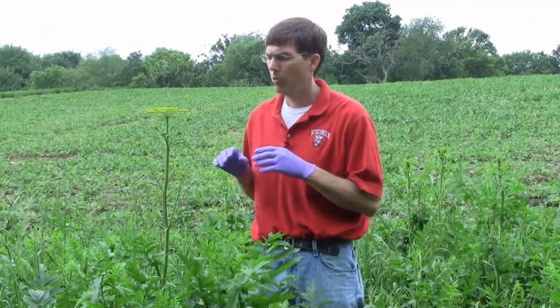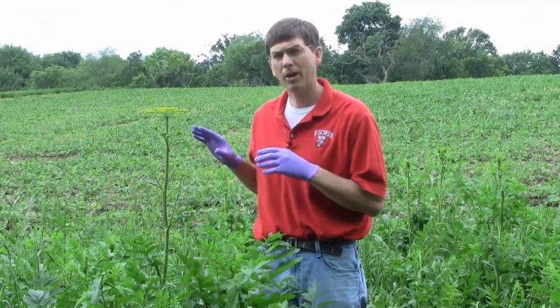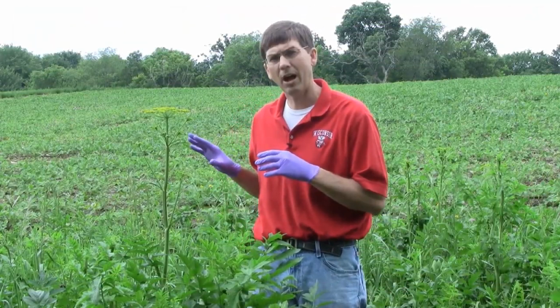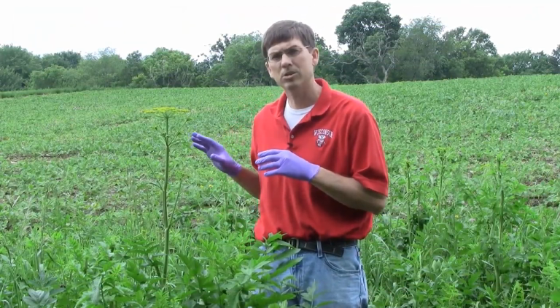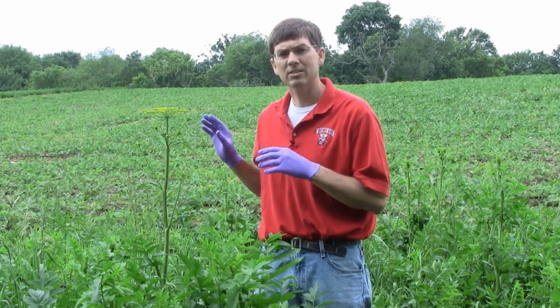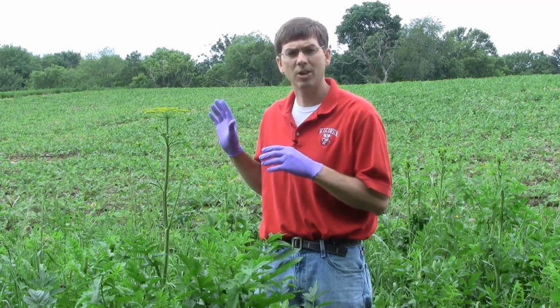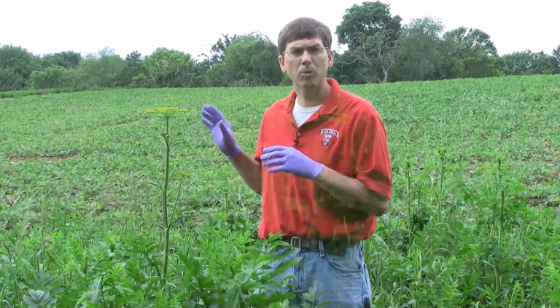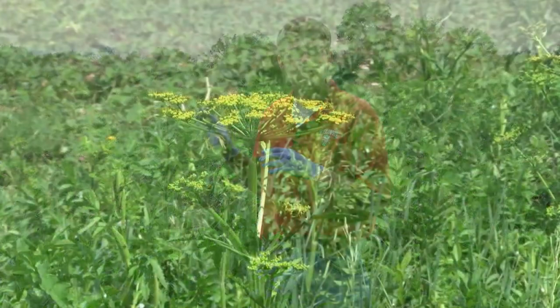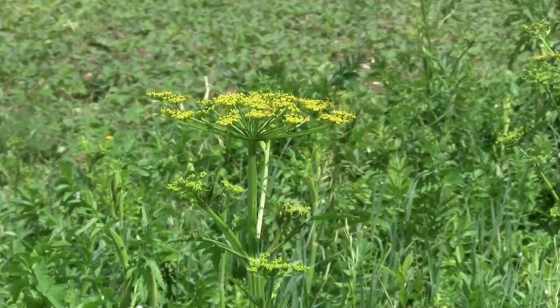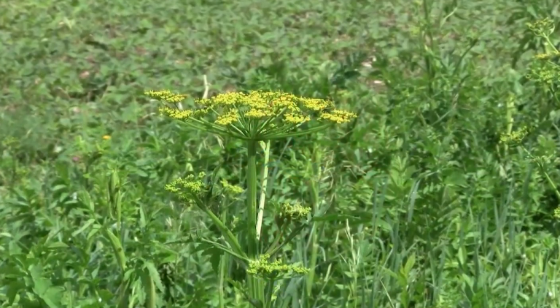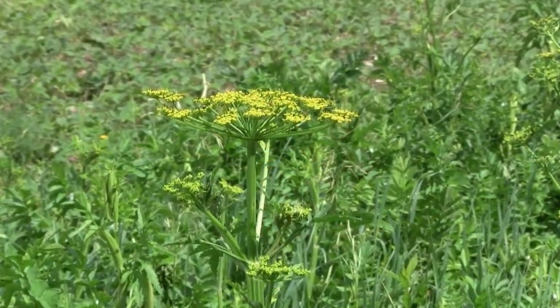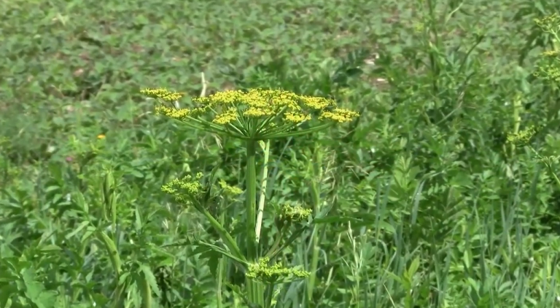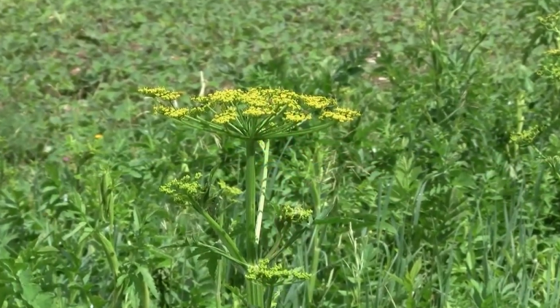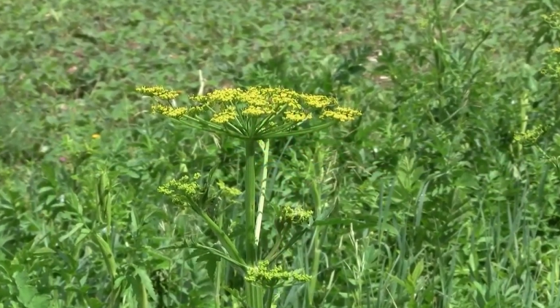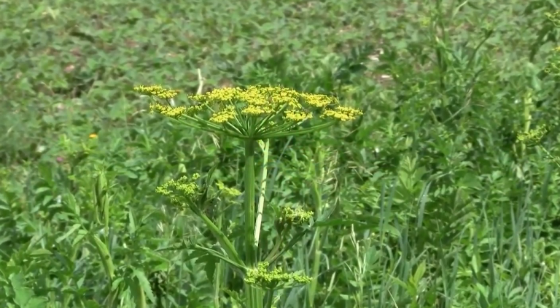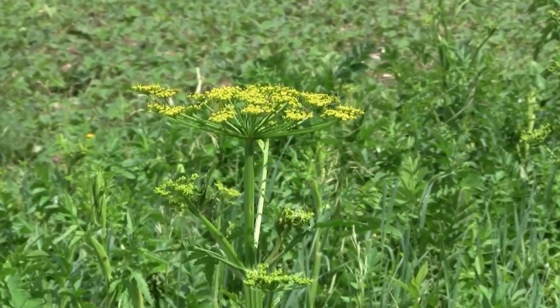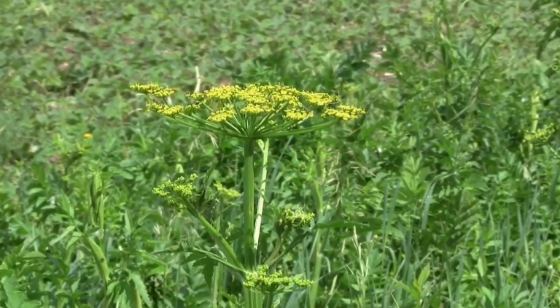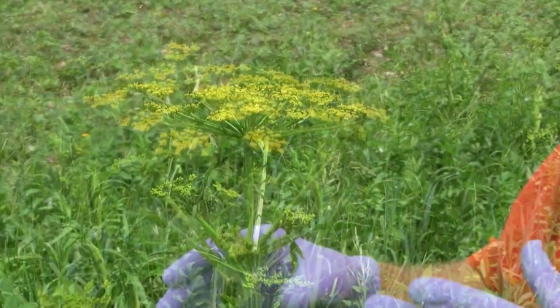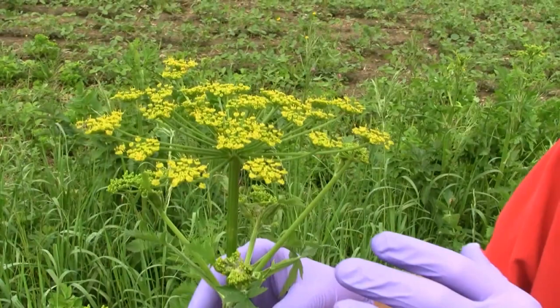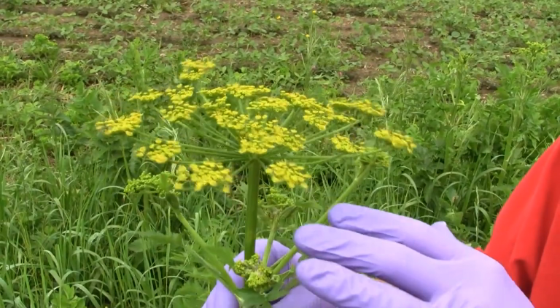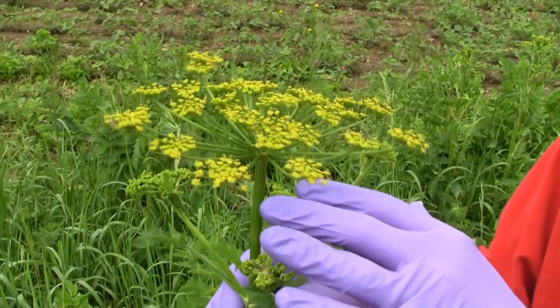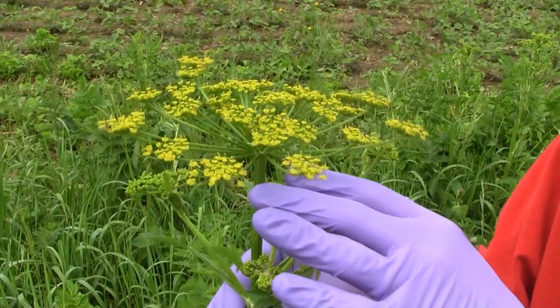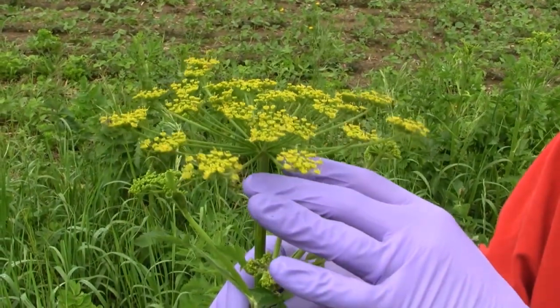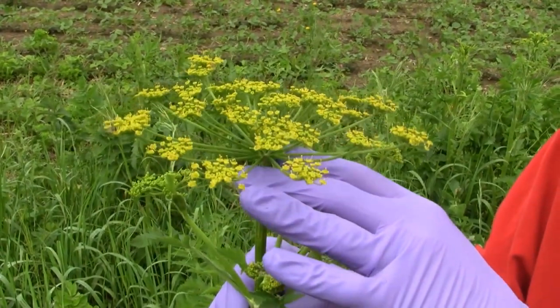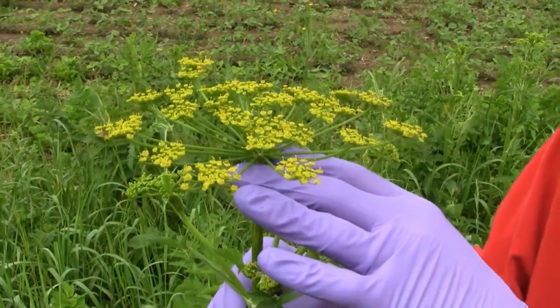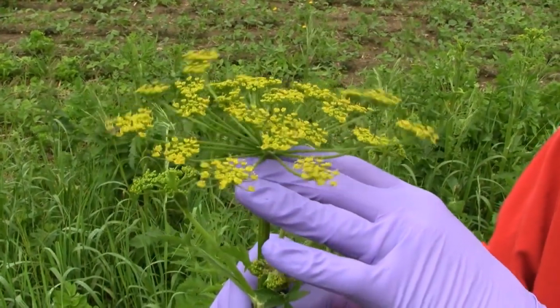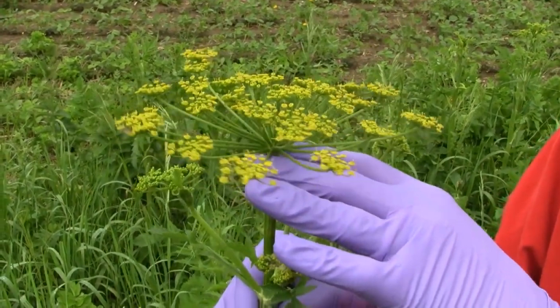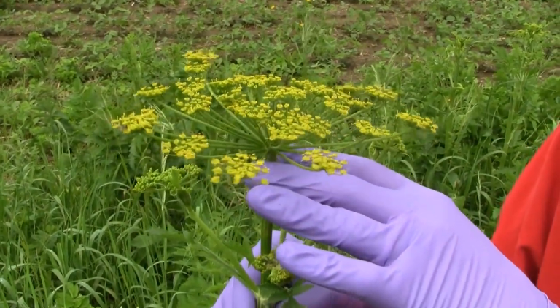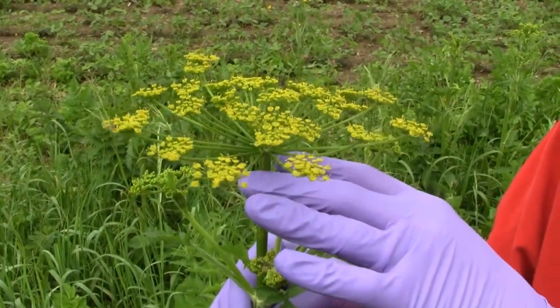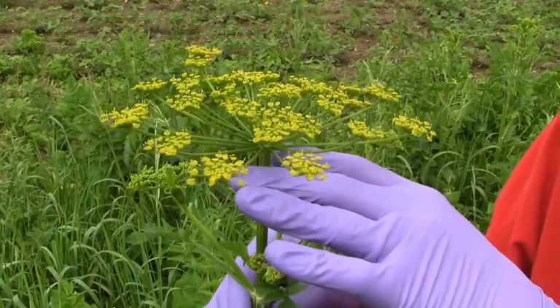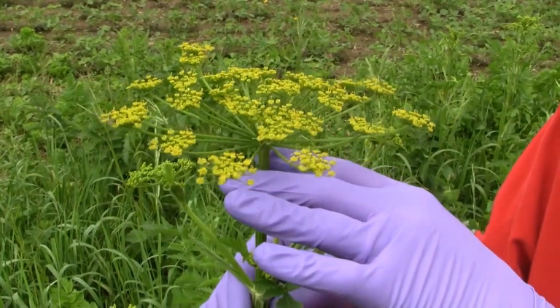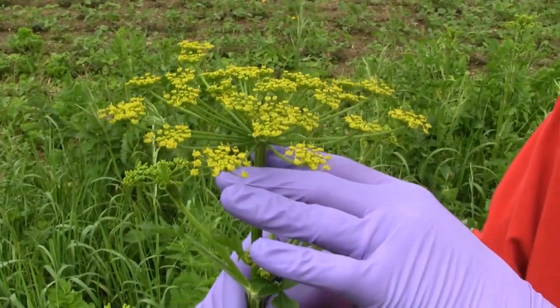When the plant flowers, it does have an umbel-shaped flower, typical of the carrot family, but it is a yellow, flat-headed, umbel-shaped inflorescence, which is again very distinct and very unique.